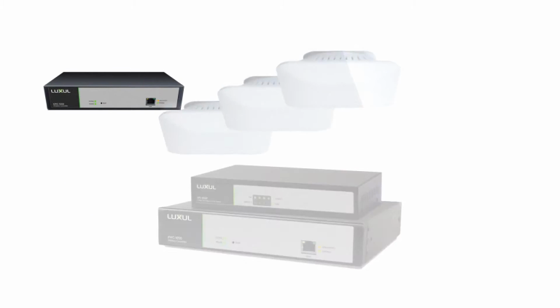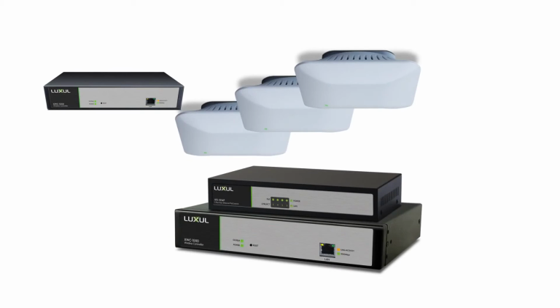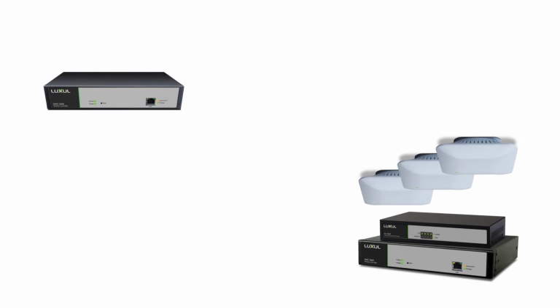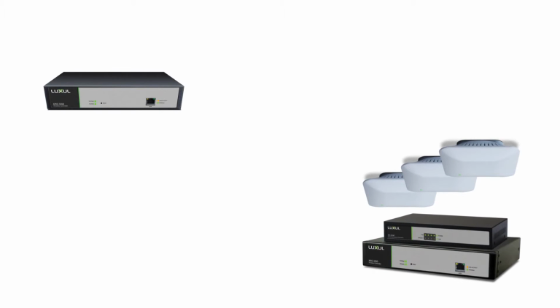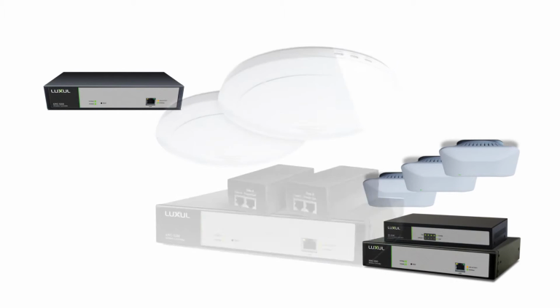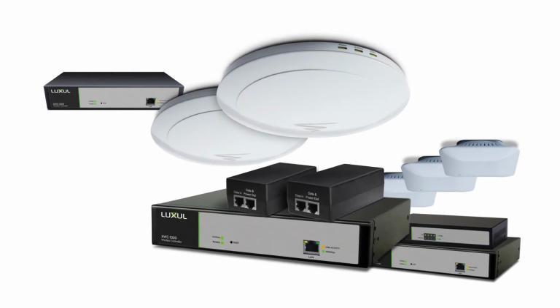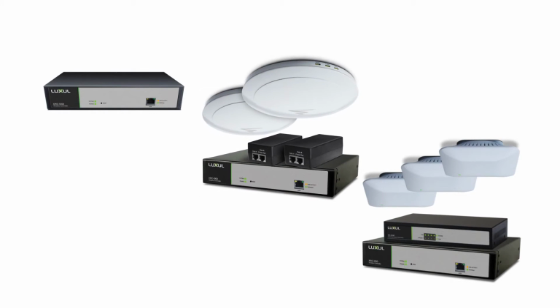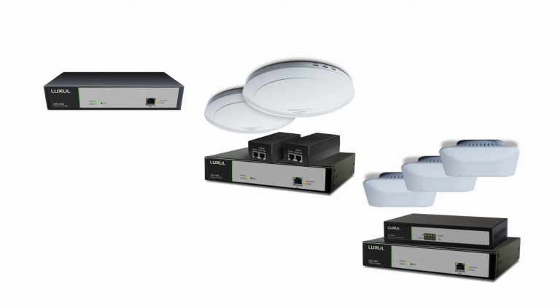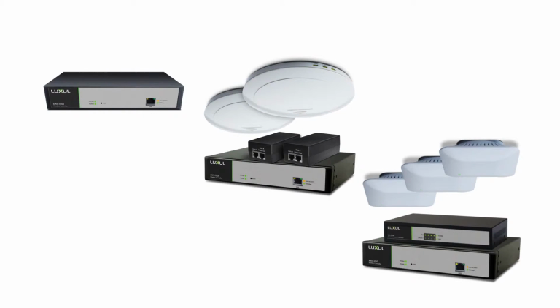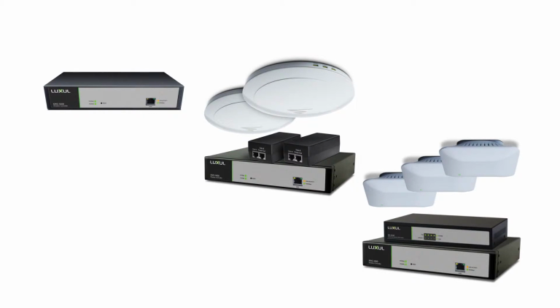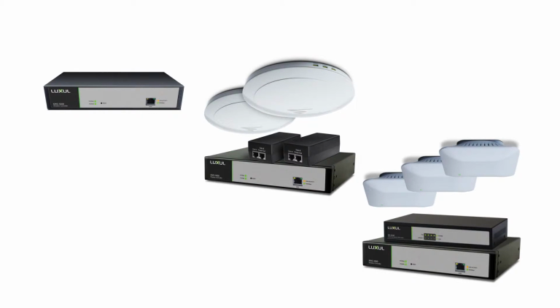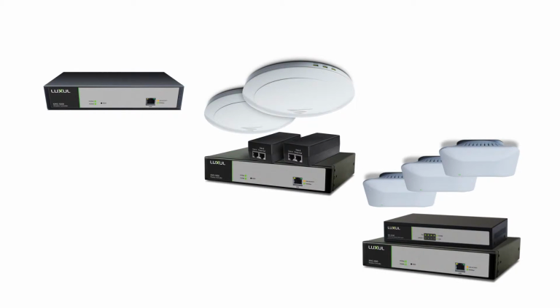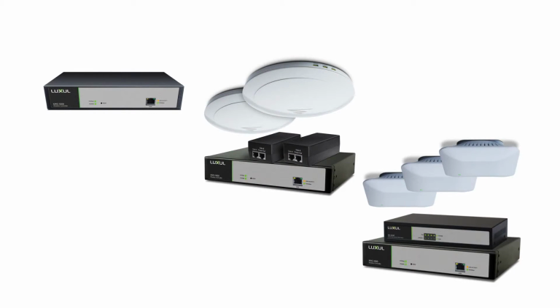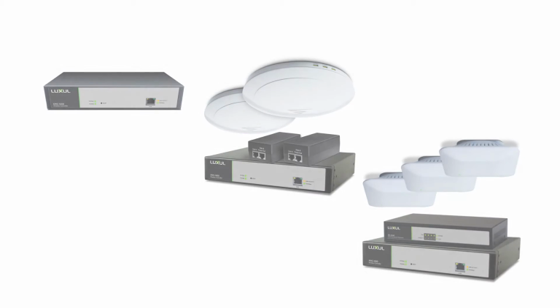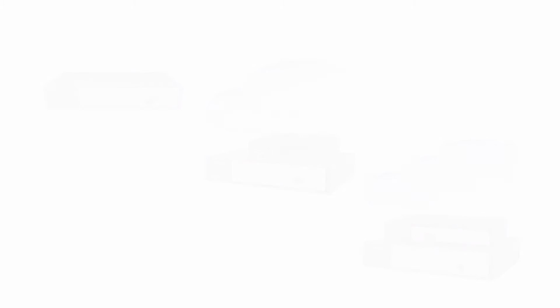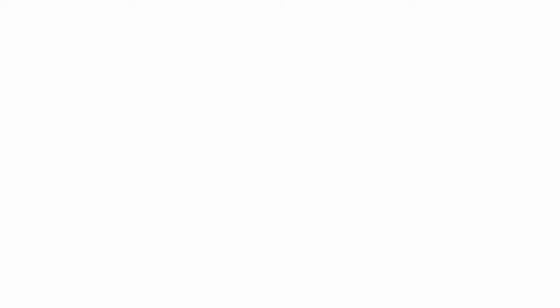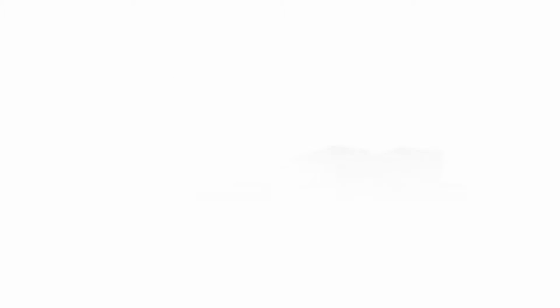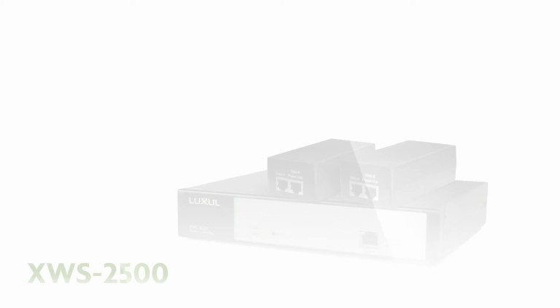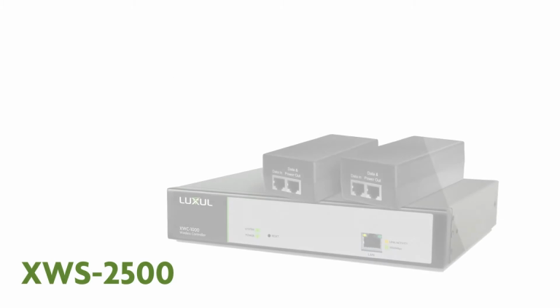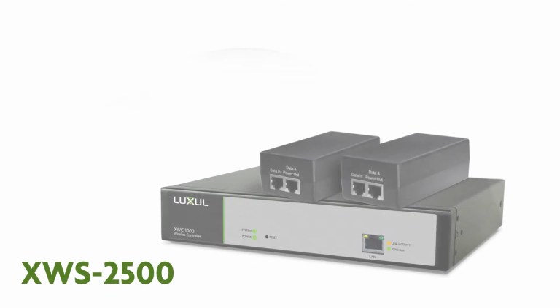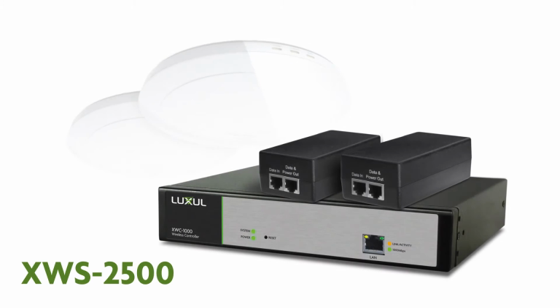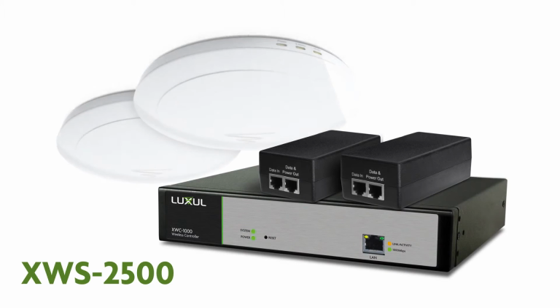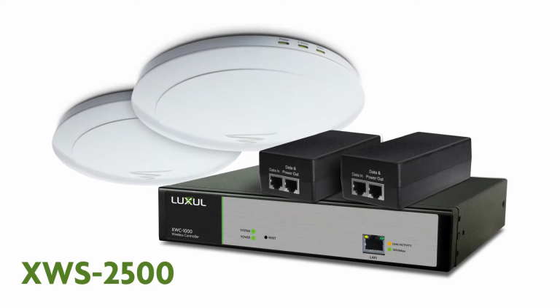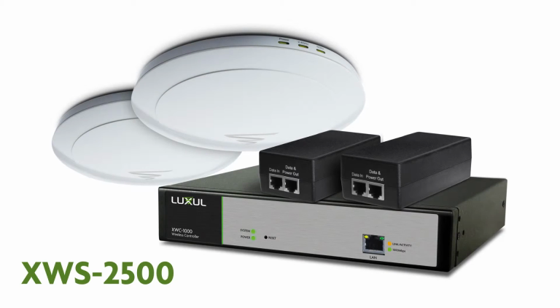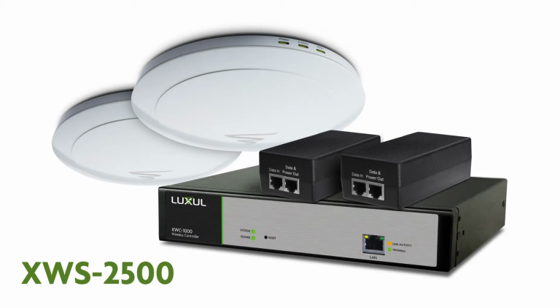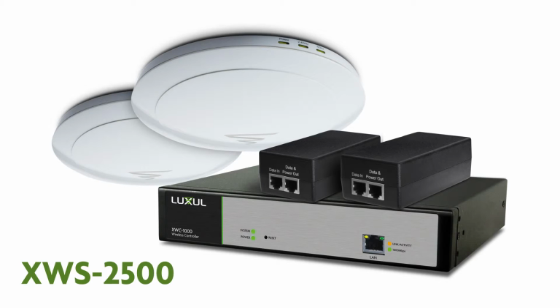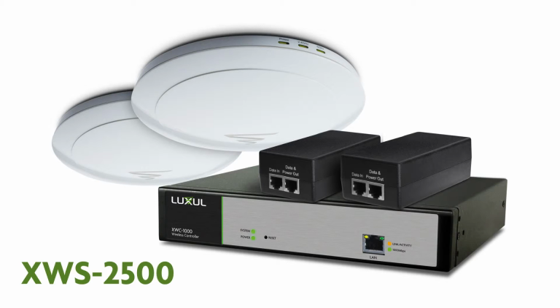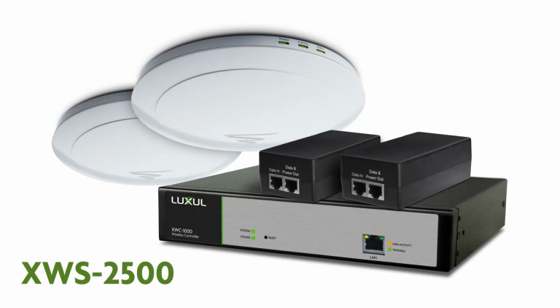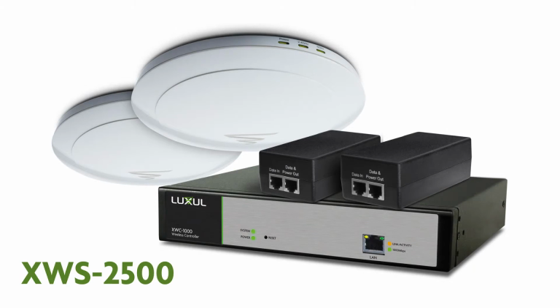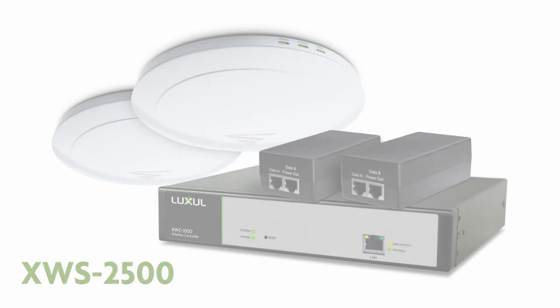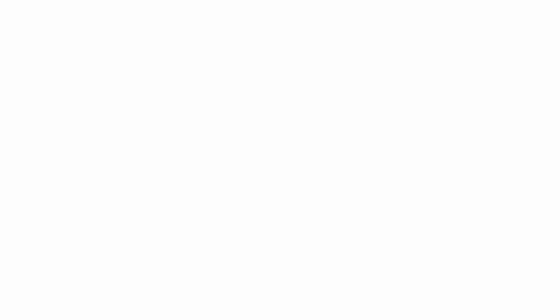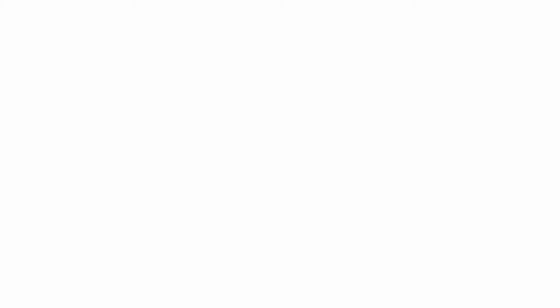The XWC-1000 is available standalone or in kits complete with access points and PoE hardware. The XWS-2500 kit includes the XWC-1000 wireless controller, two XAP-1500 high power APs, and PoE injectors.